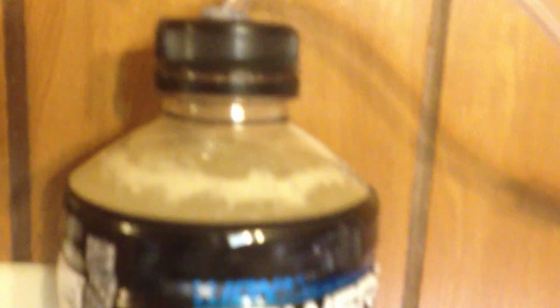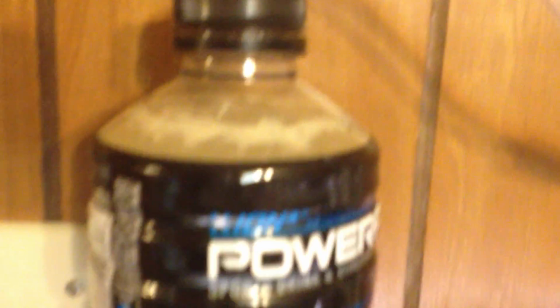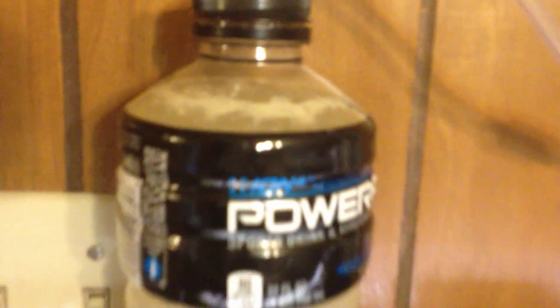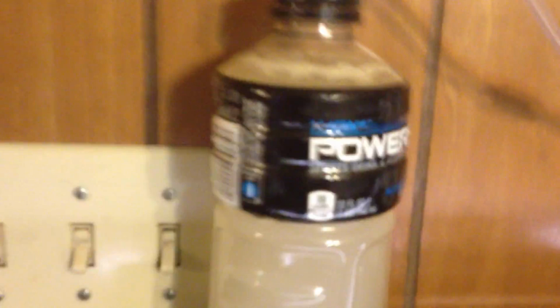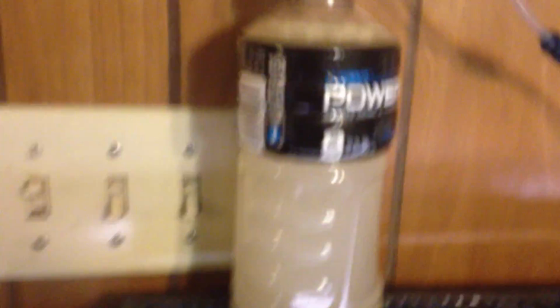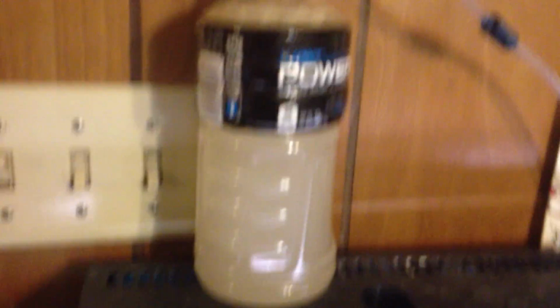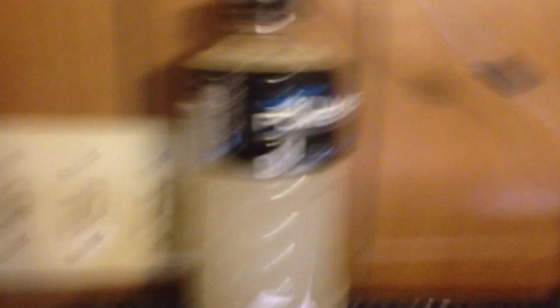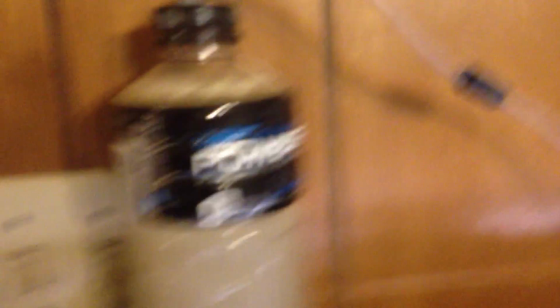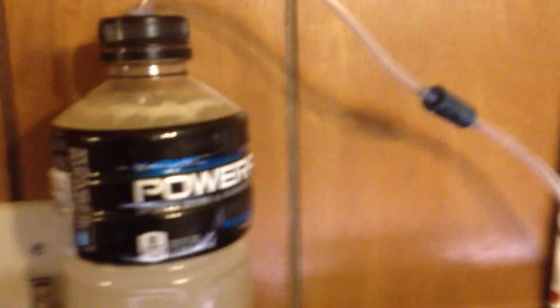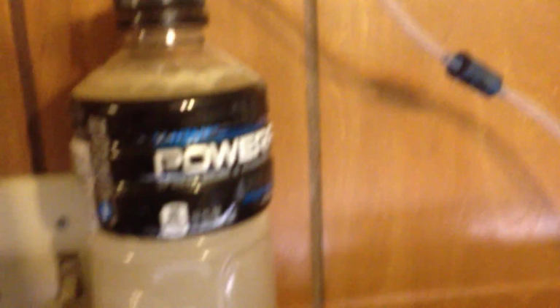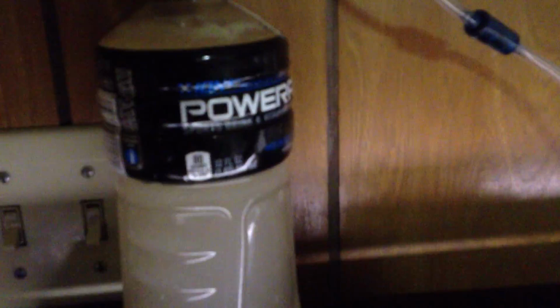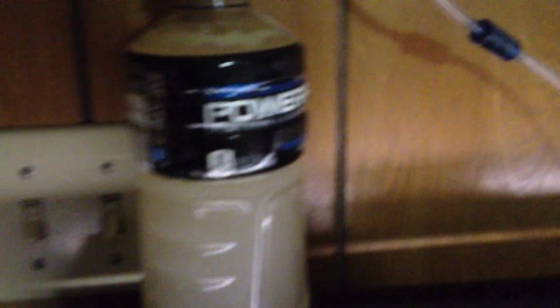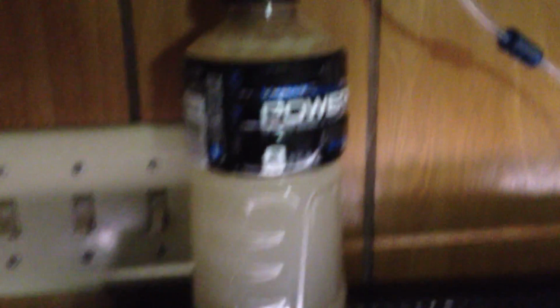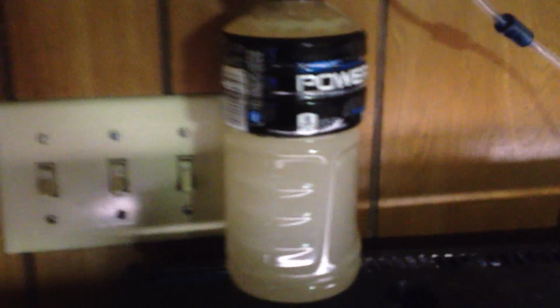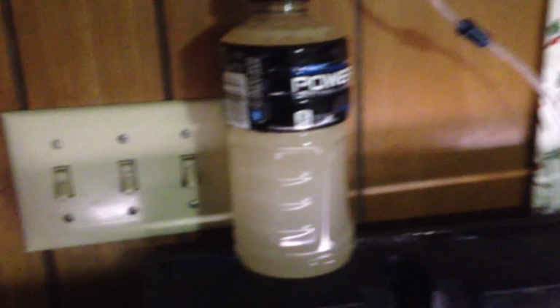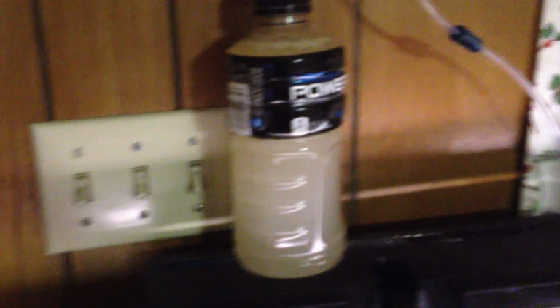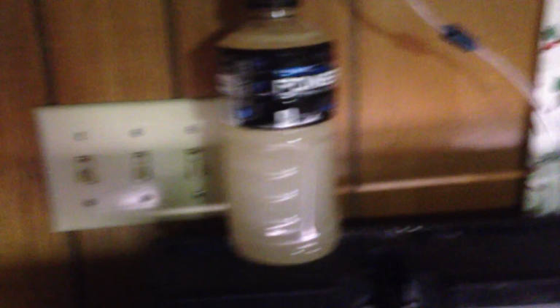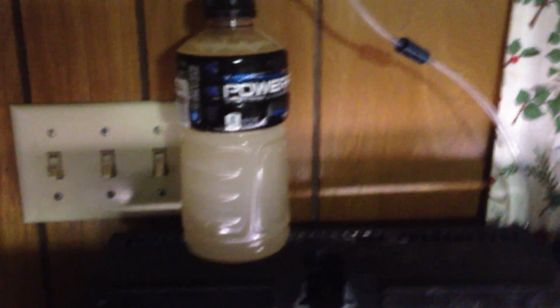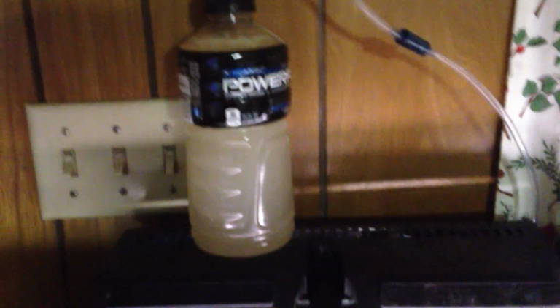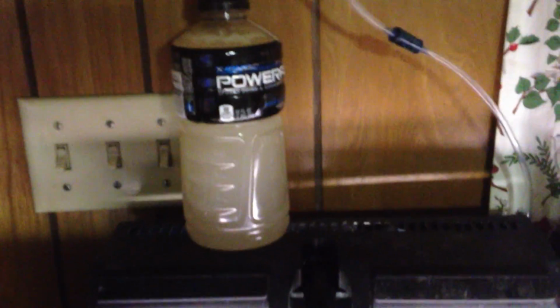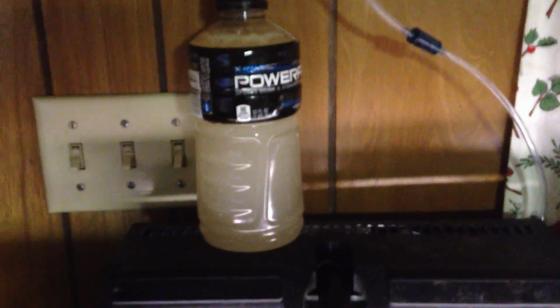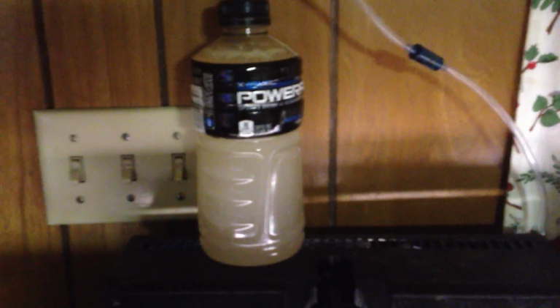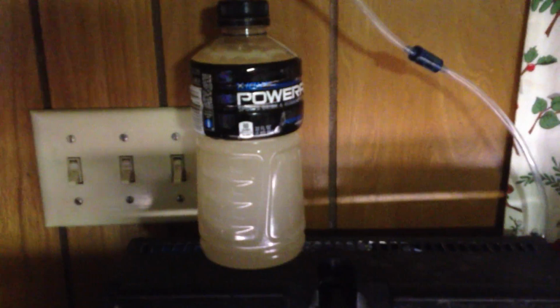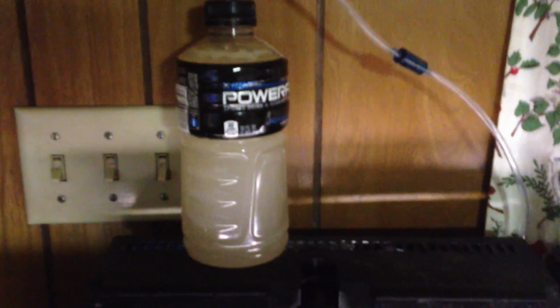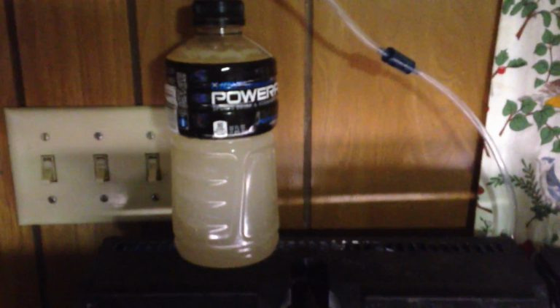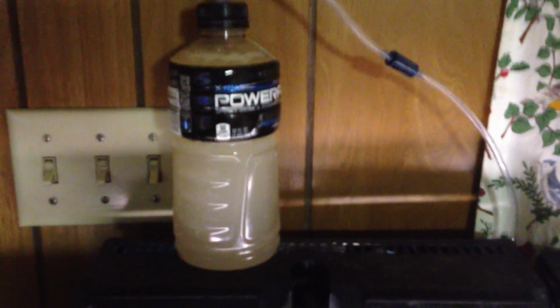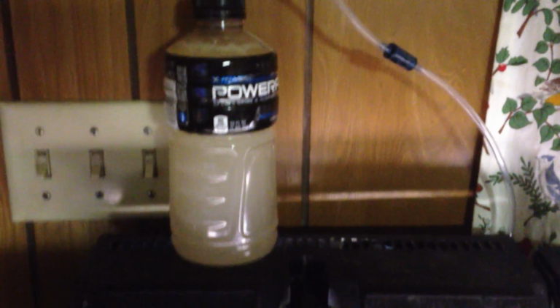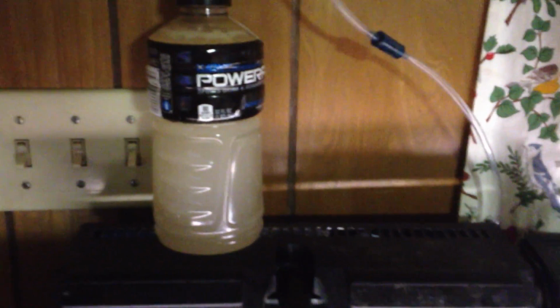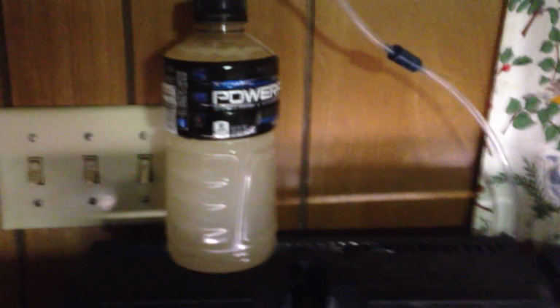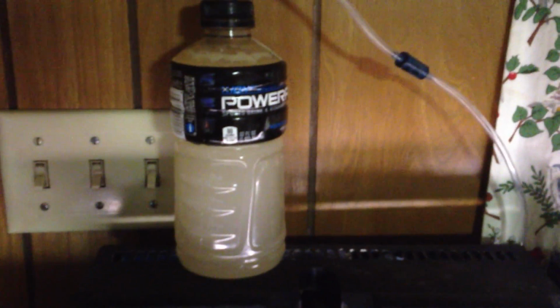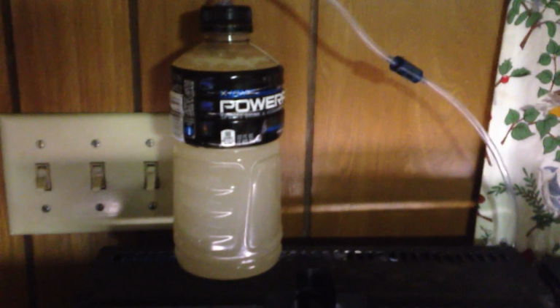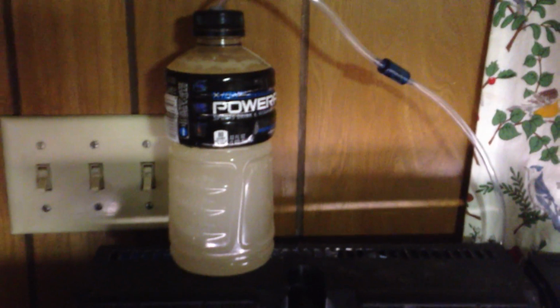In this bottle I have the stuff that makes carbon dioxide — that is water, sugar, and yeast, with a little bit of baking soda to make sure it stays suspended.